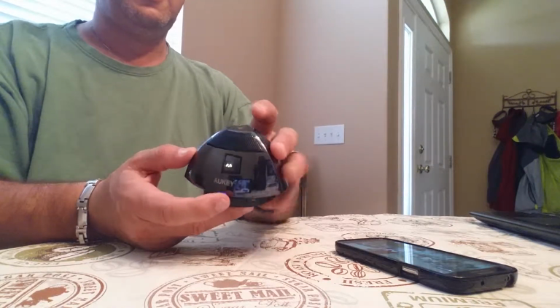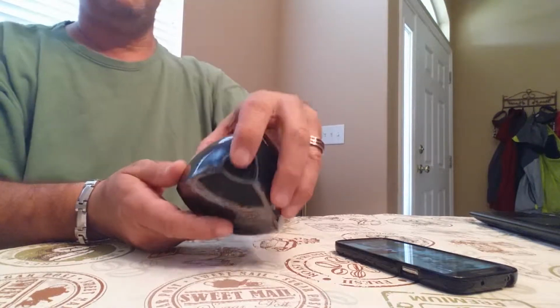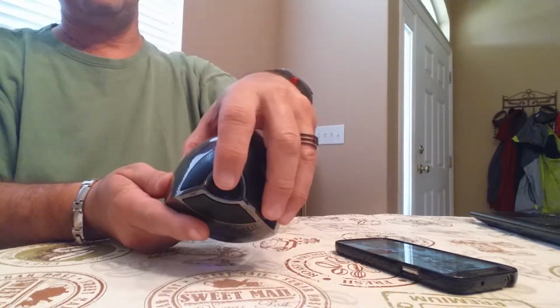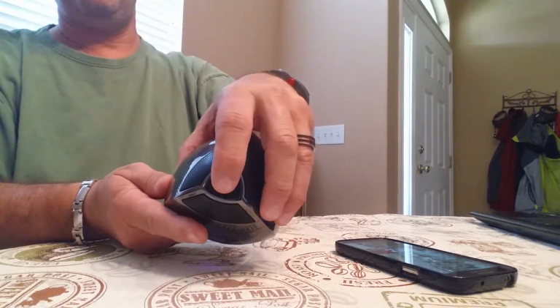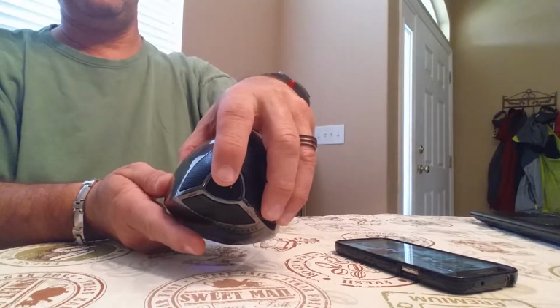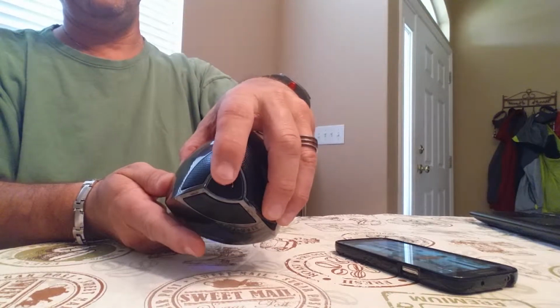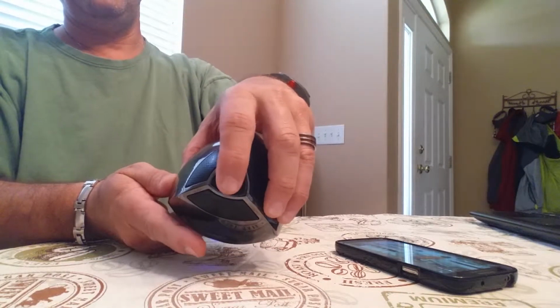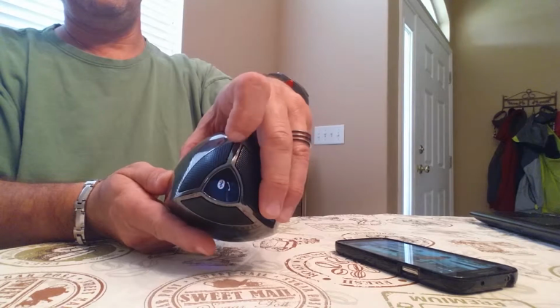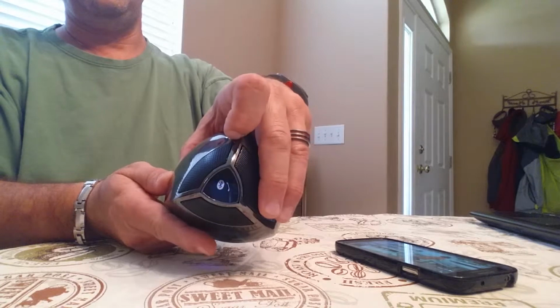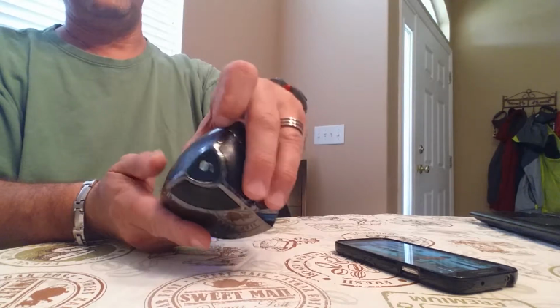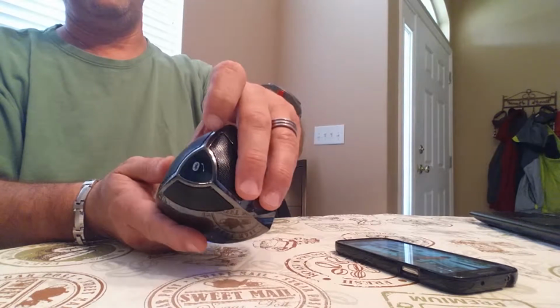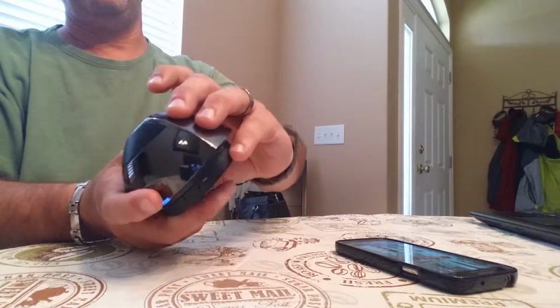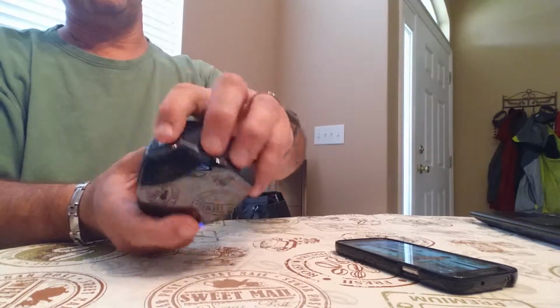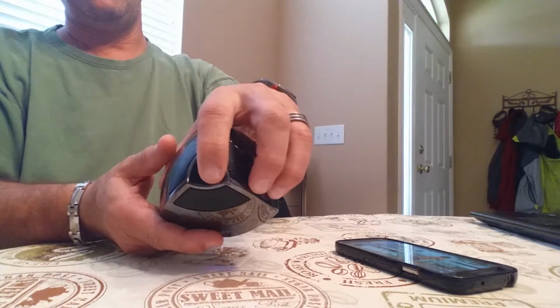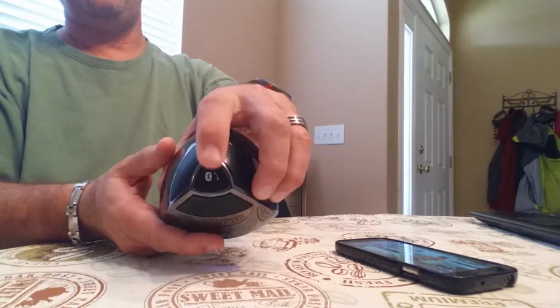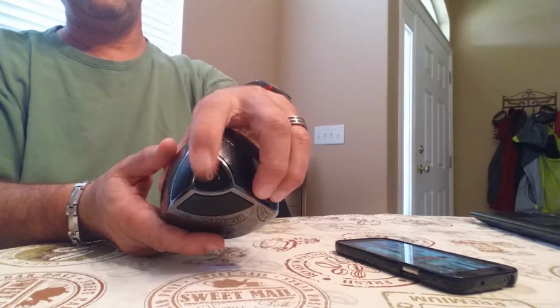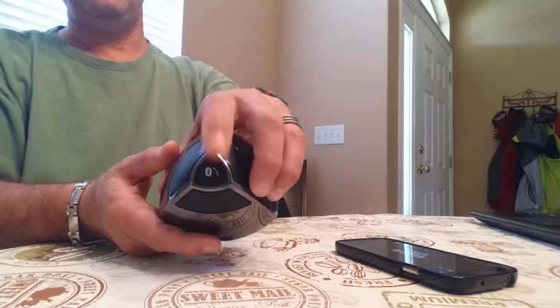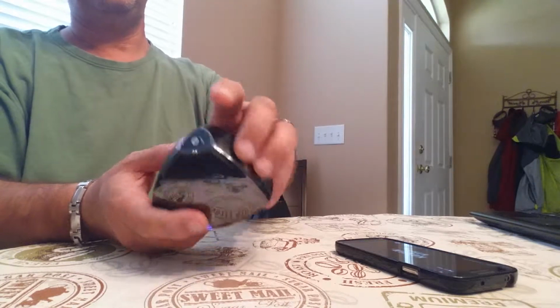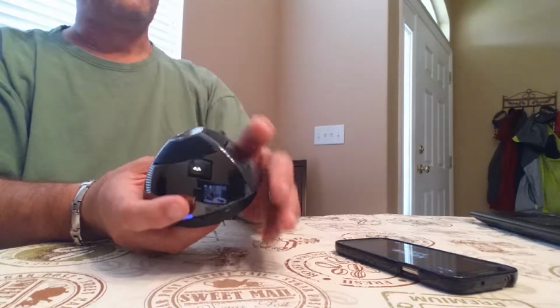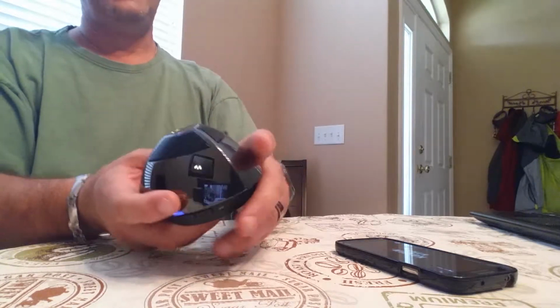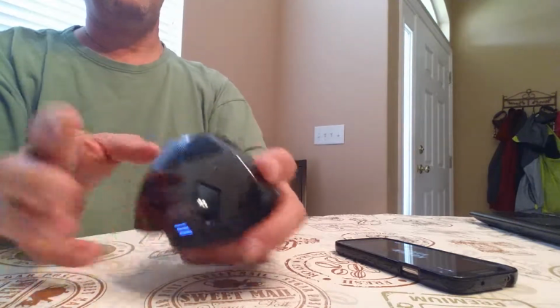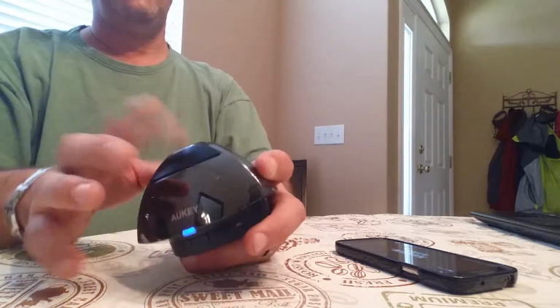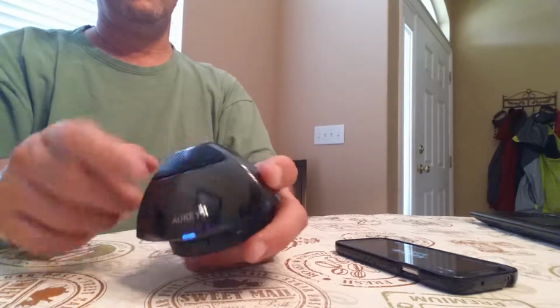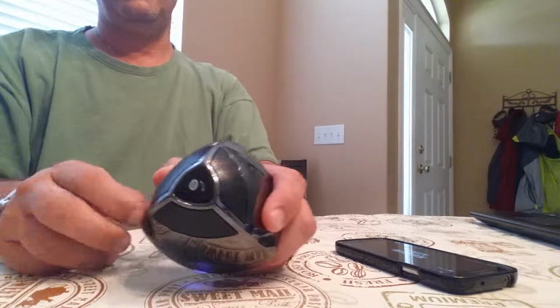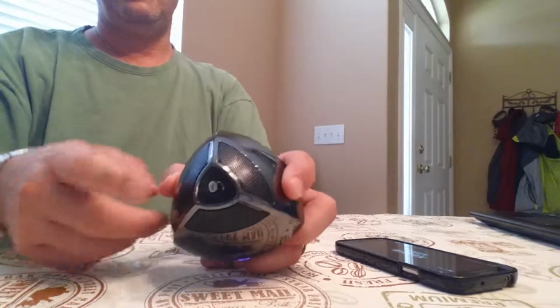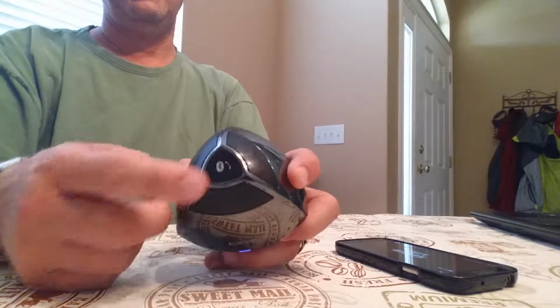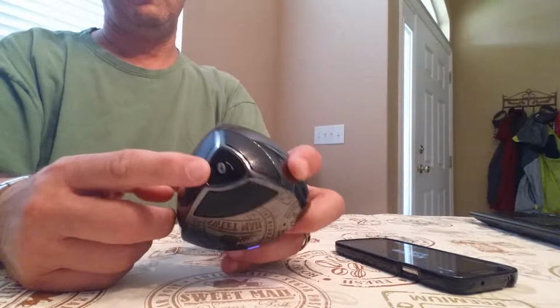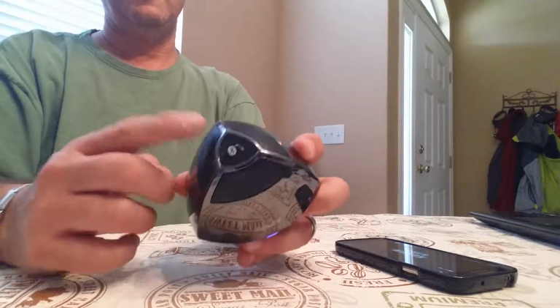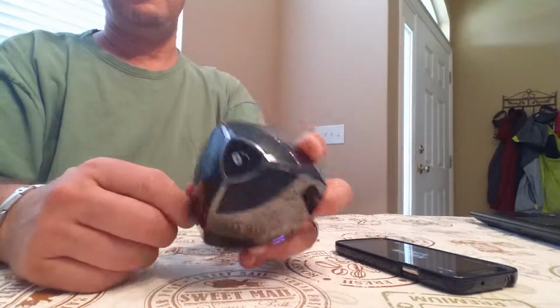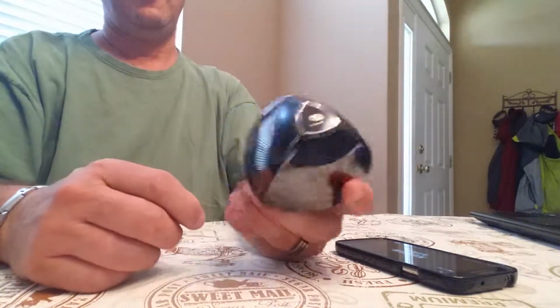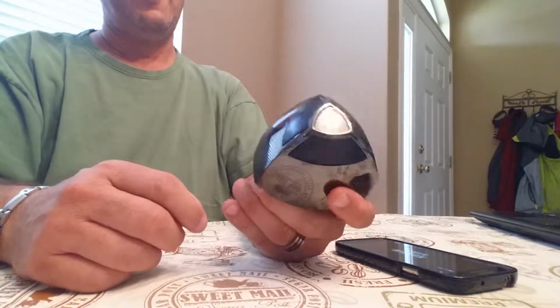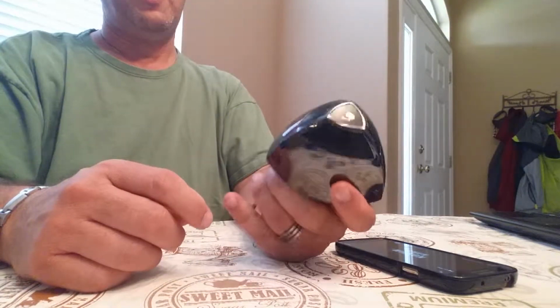The button on top you can do the same thing with, so you can pause and play. And again, if you have a phone call, you can actually take a call hands-free as well.